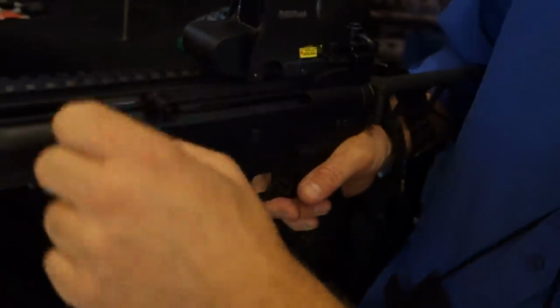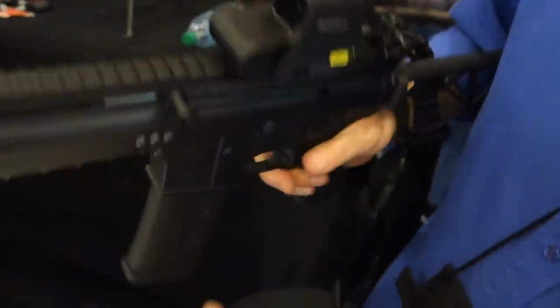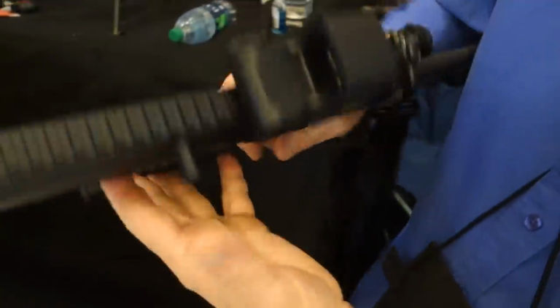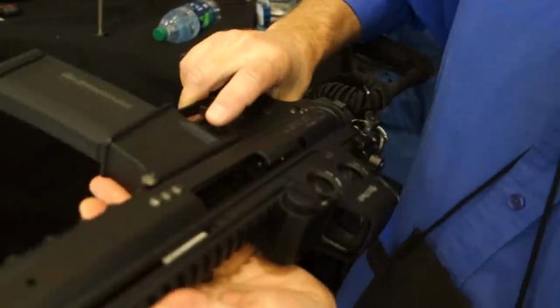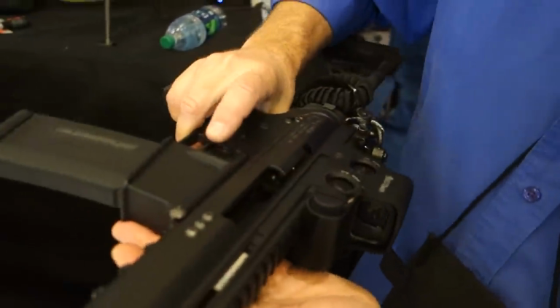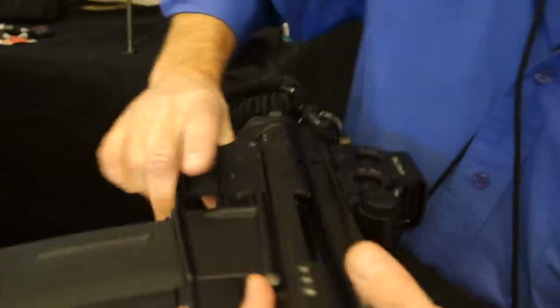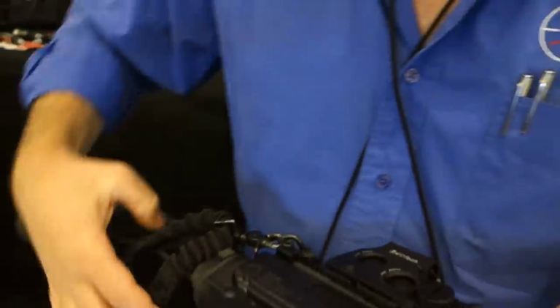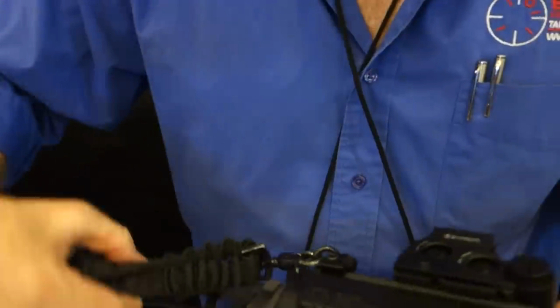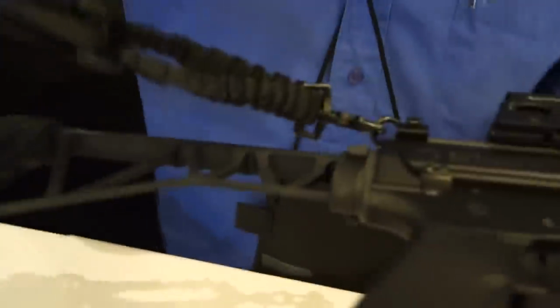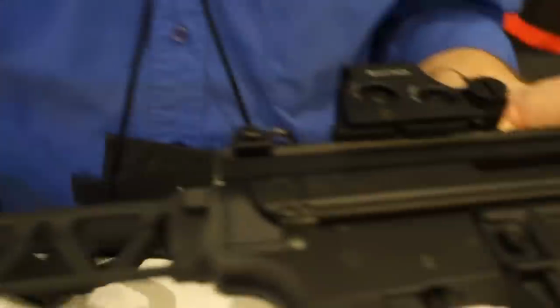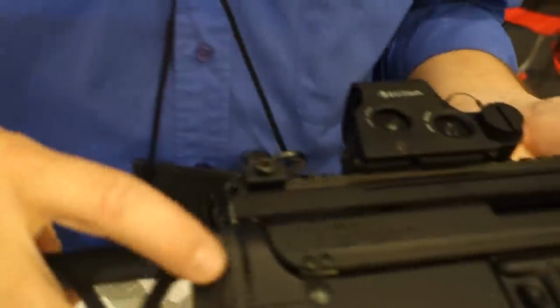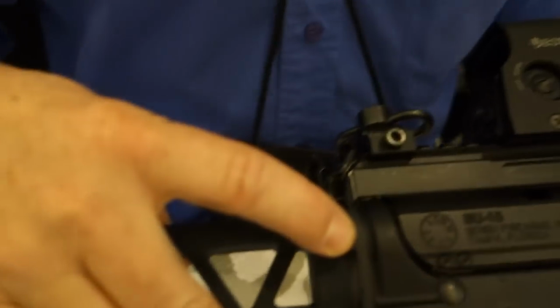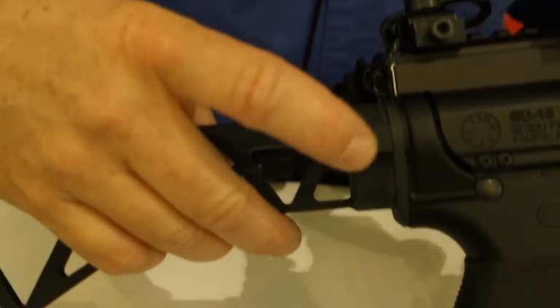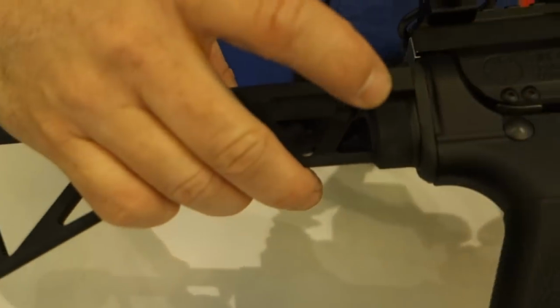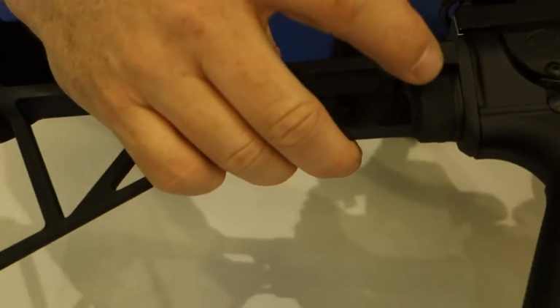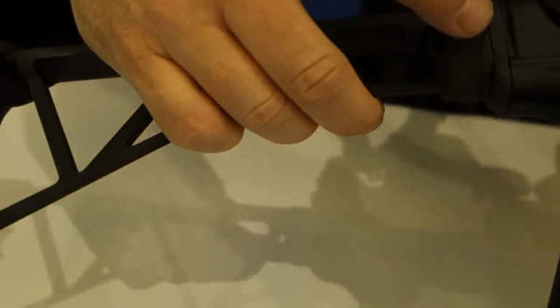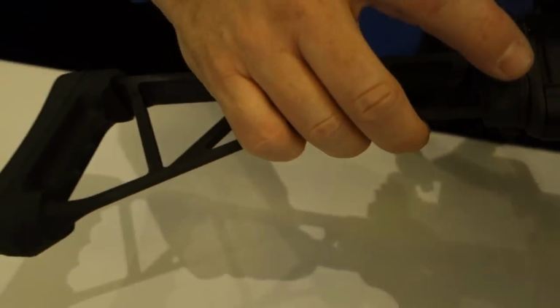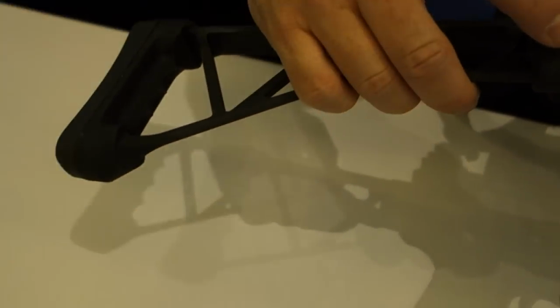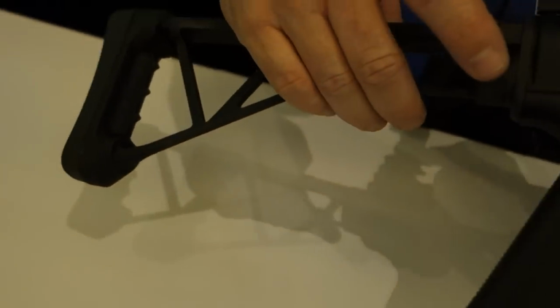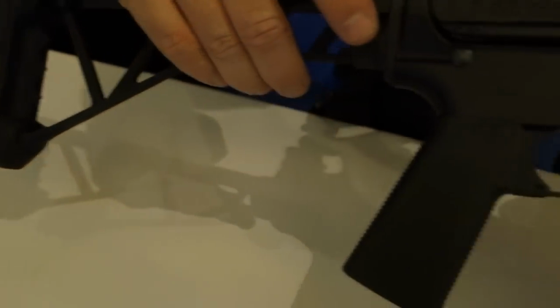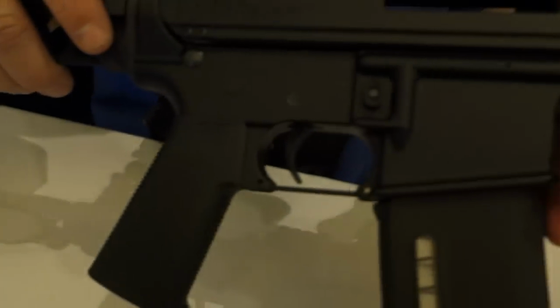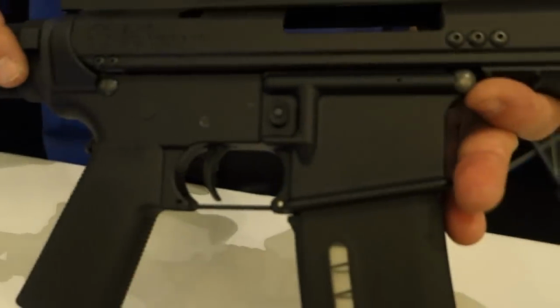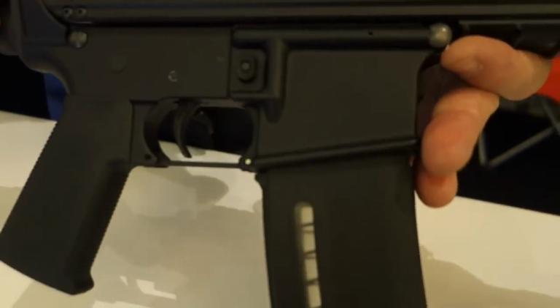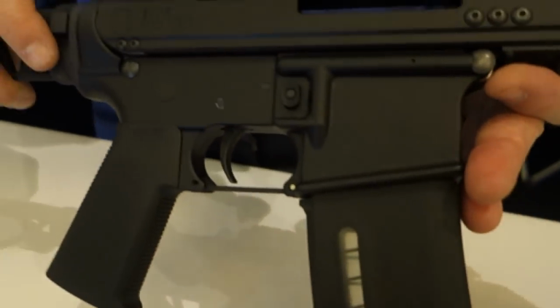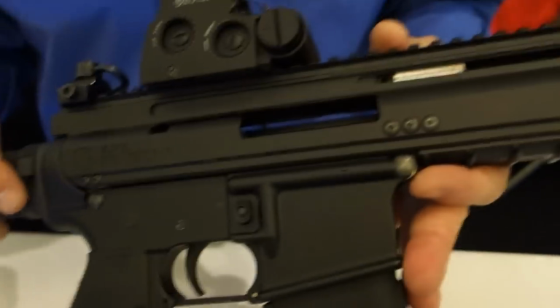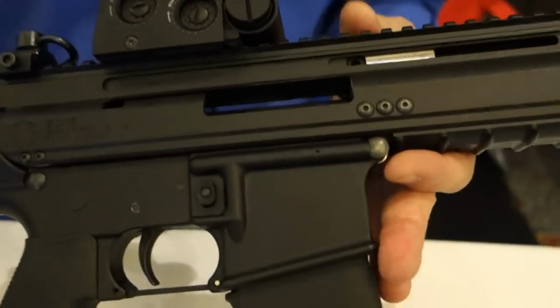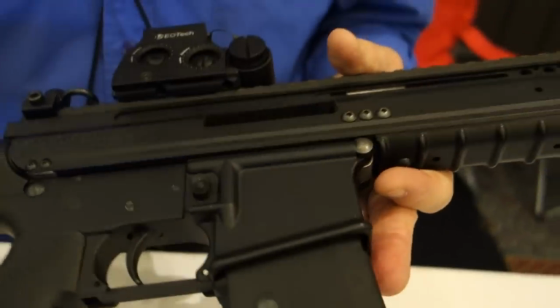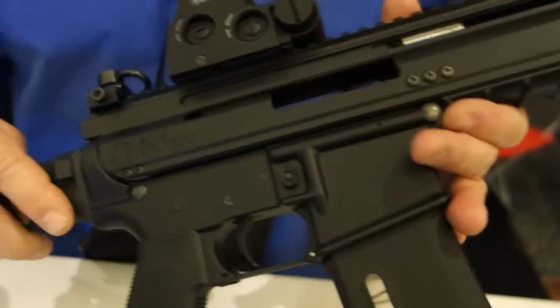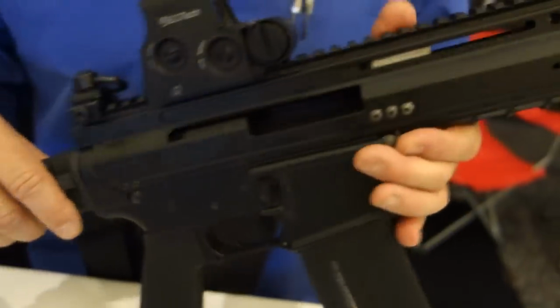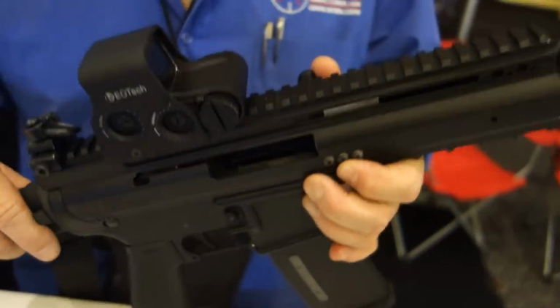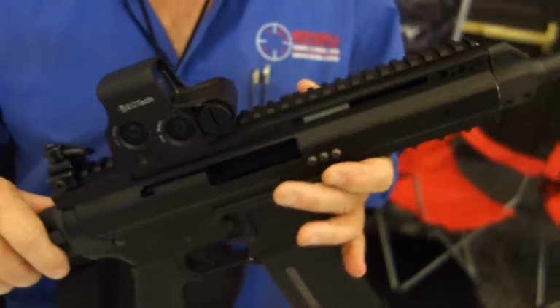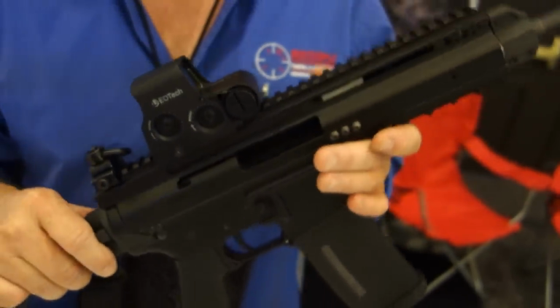So very cool. You got a little folding stock, right? Yep. I have it locked because there's some proprietary stuff in there I'm not showing off yet. Very cool. And what does this go for roughly? SHOT Show Special $7.95.